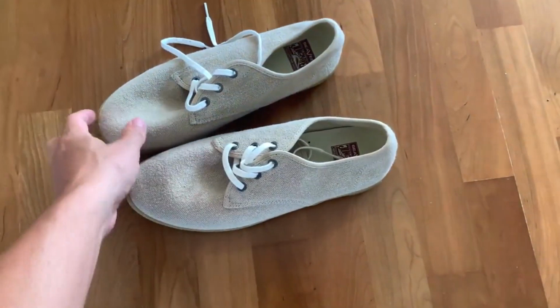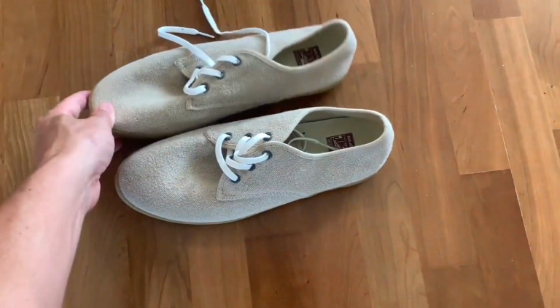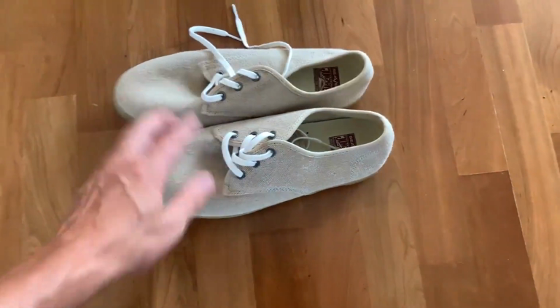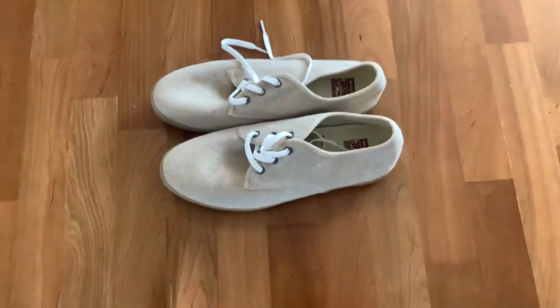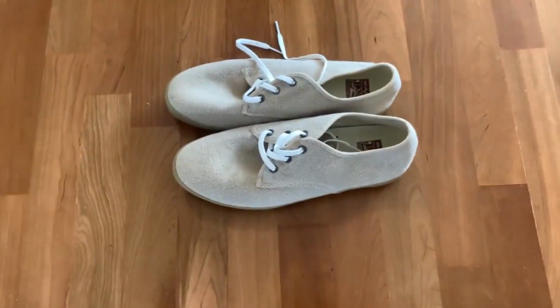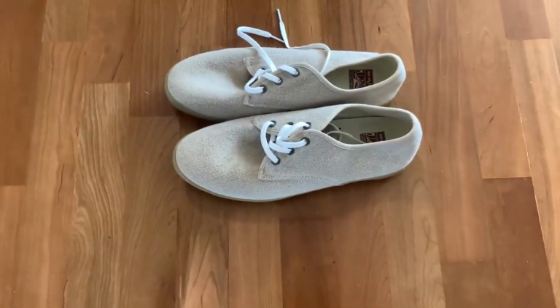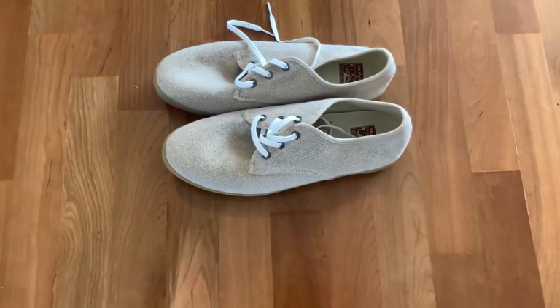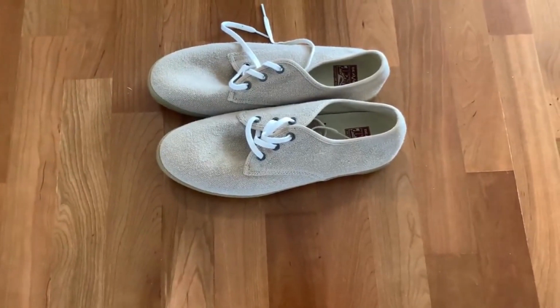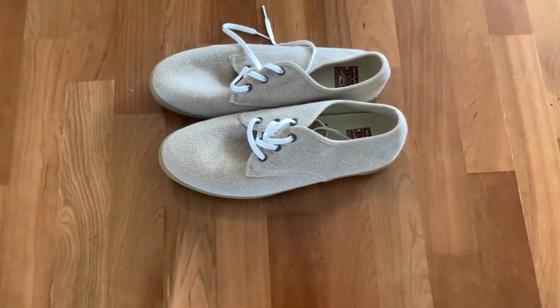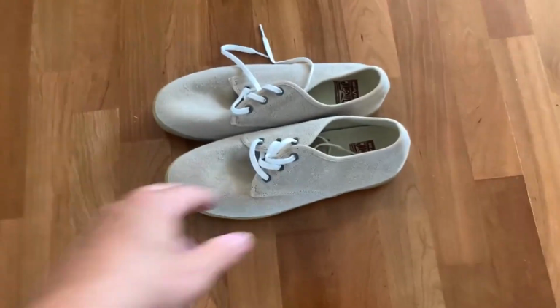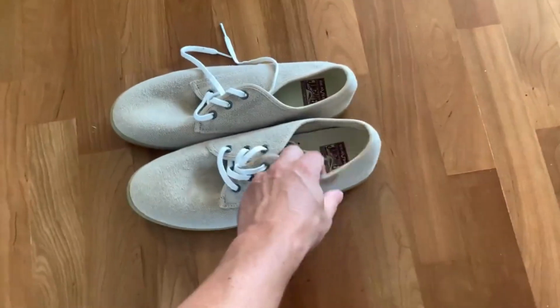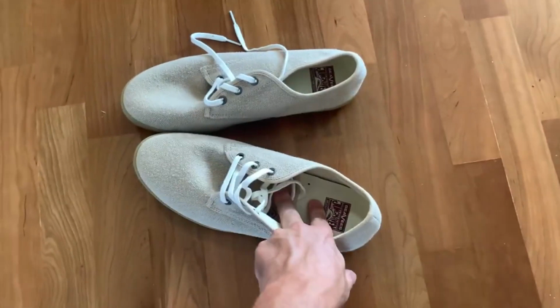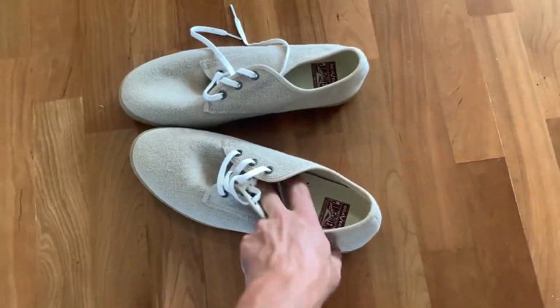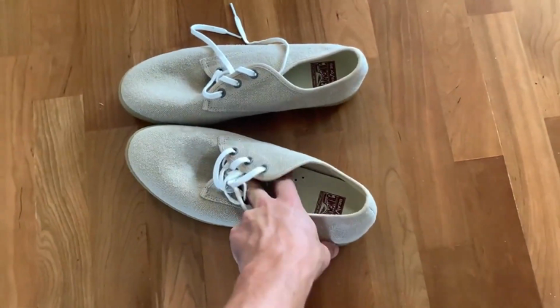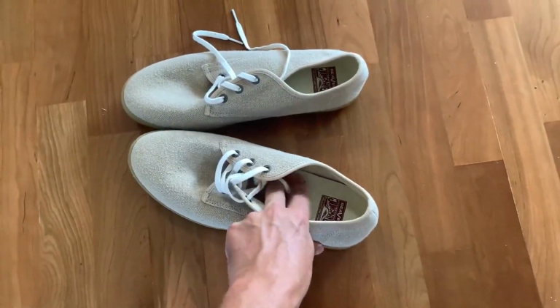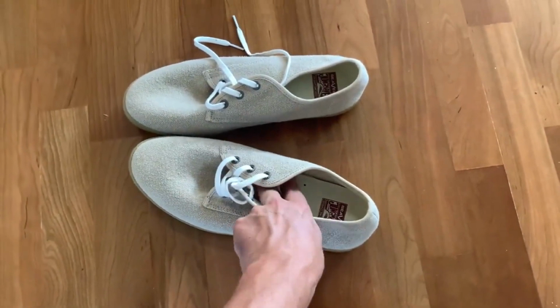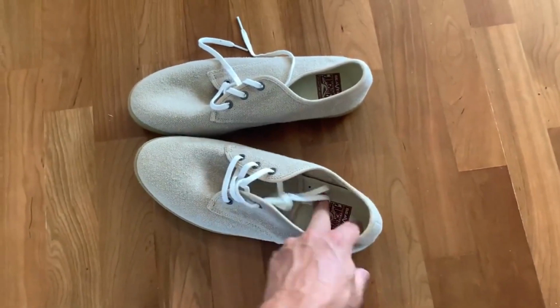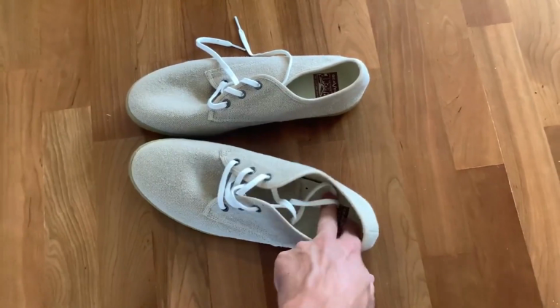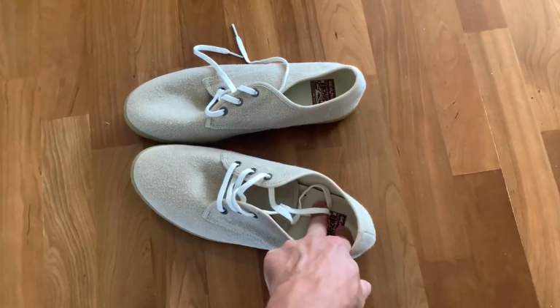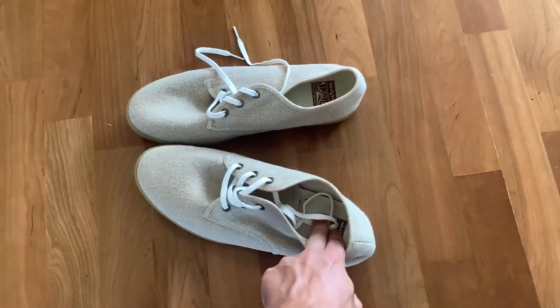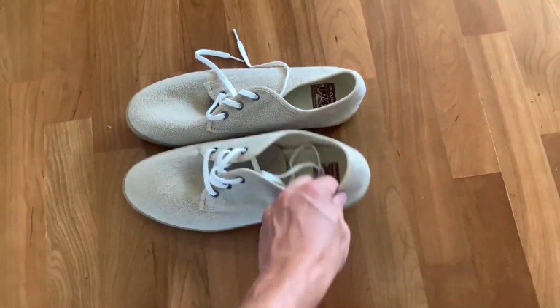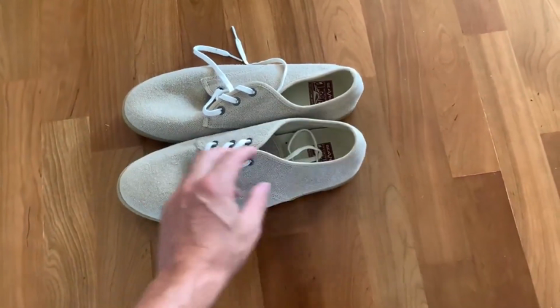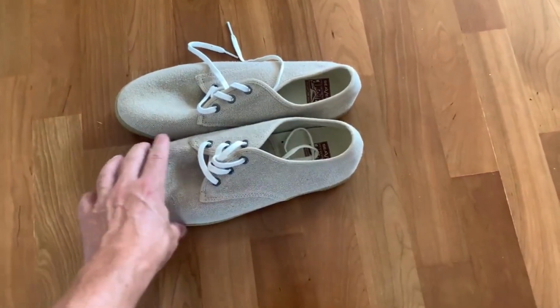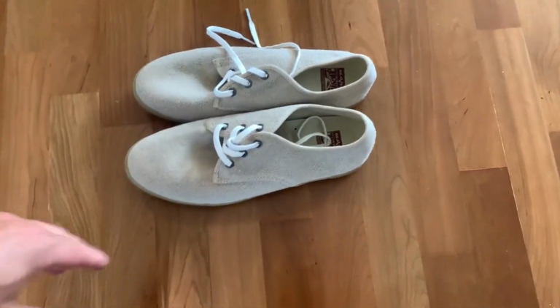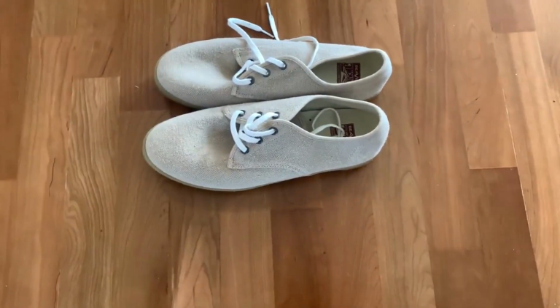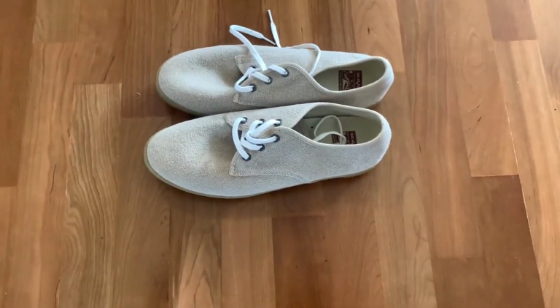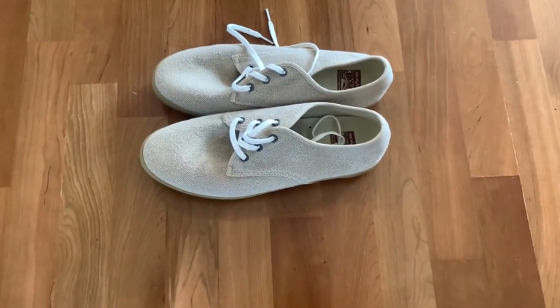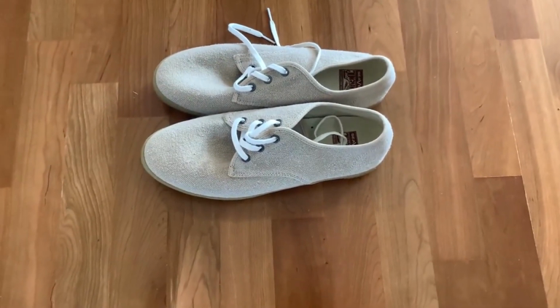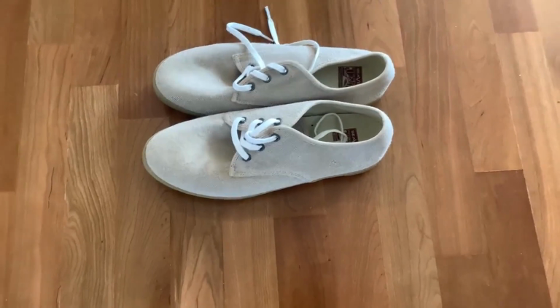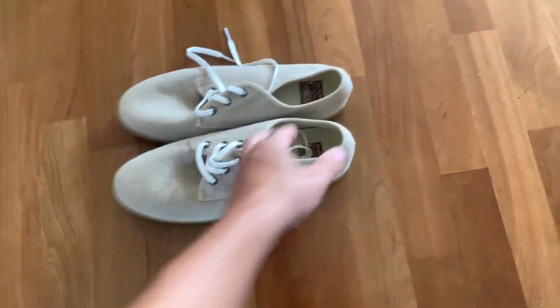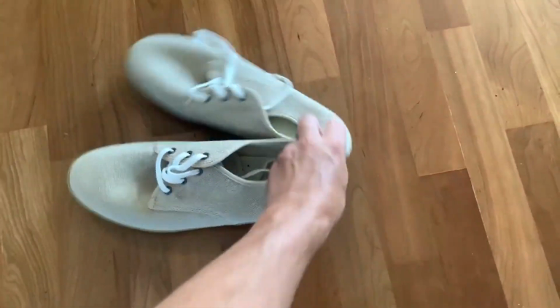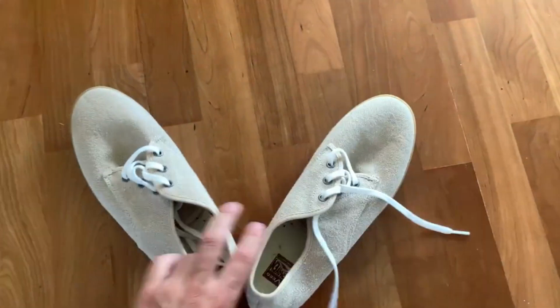The laces that they come with are great. The soles are nice and supportive — they've got a little arch there and are really cushy at the bottom. Feels really good. So yeah, I honestly love these. I think they are just fantastic.